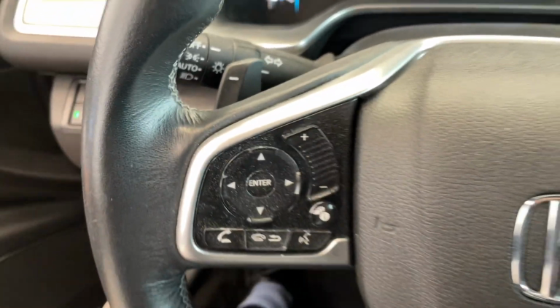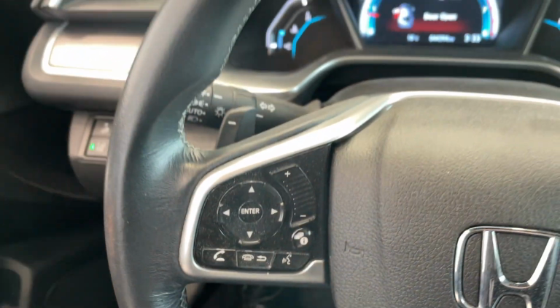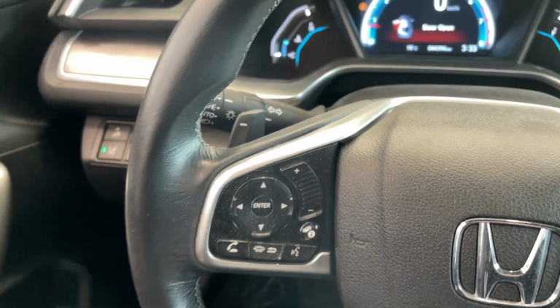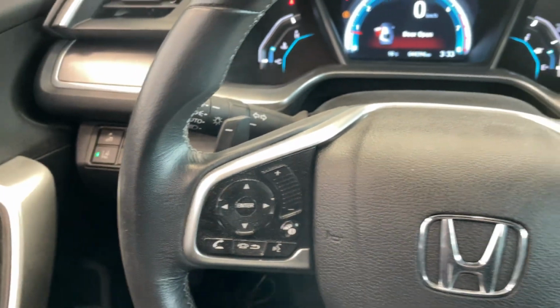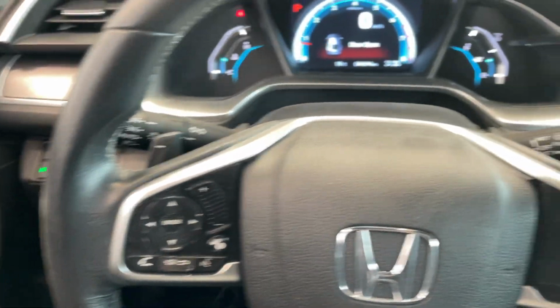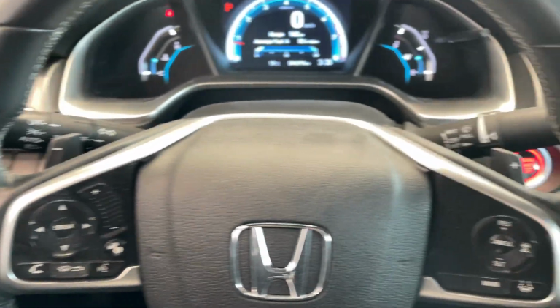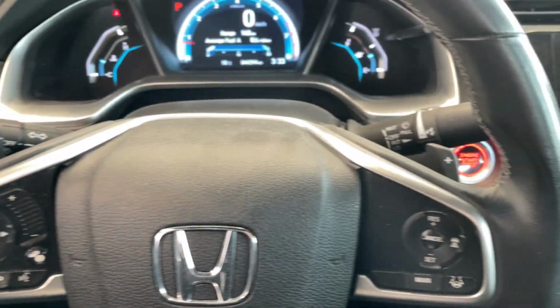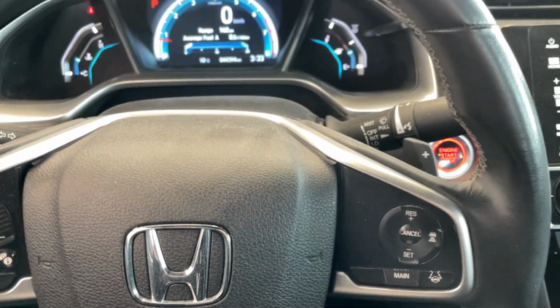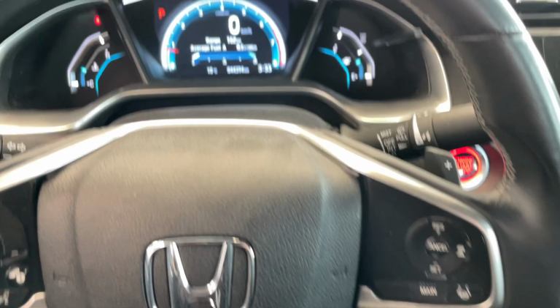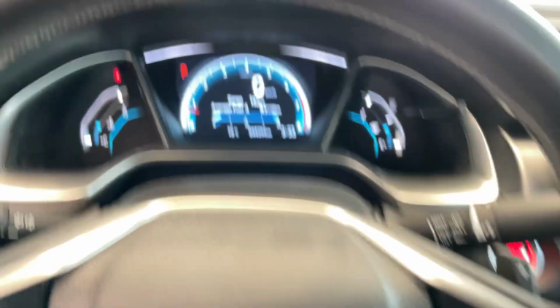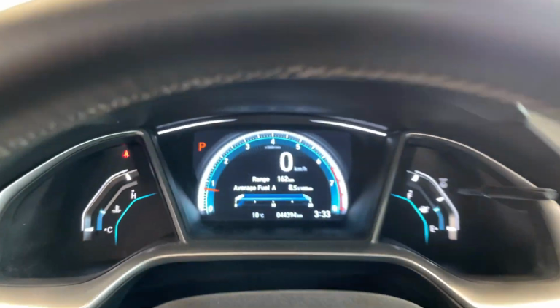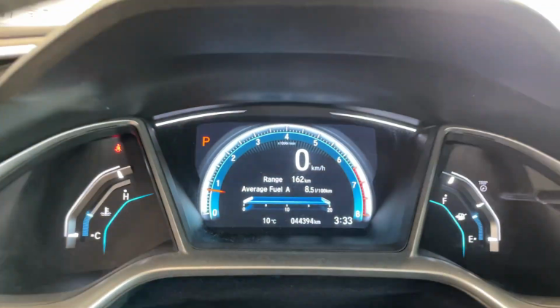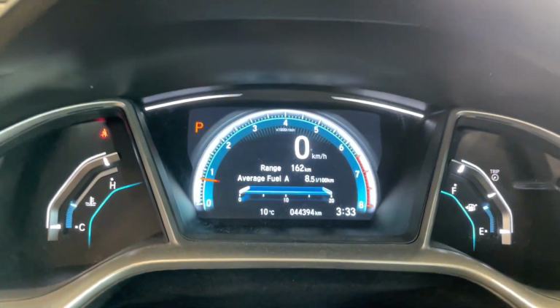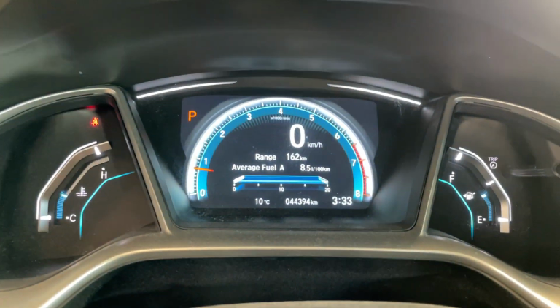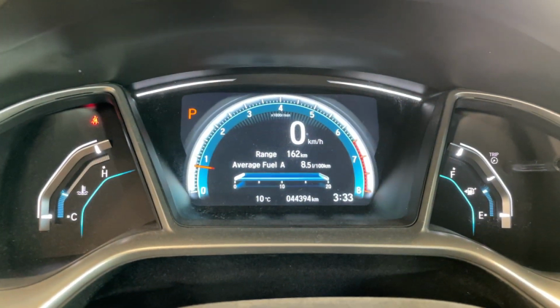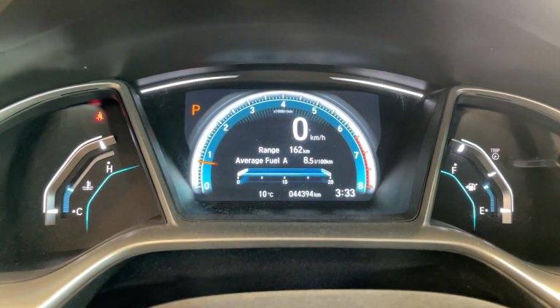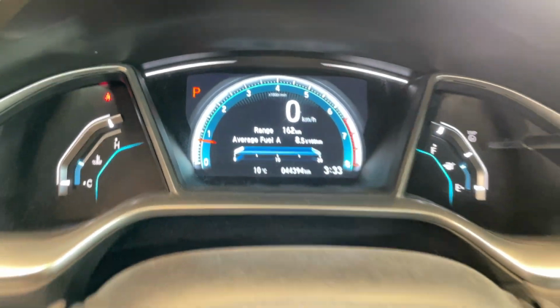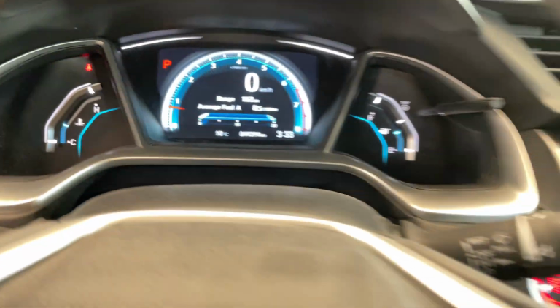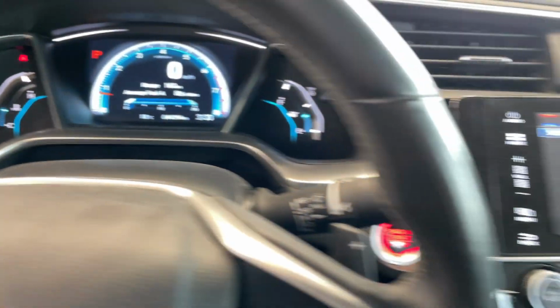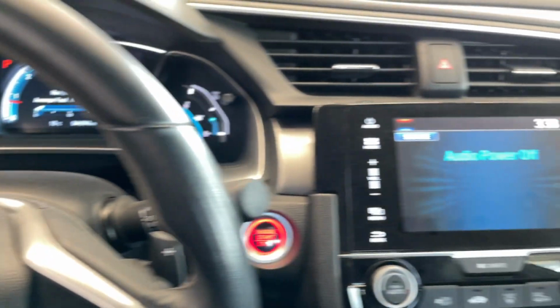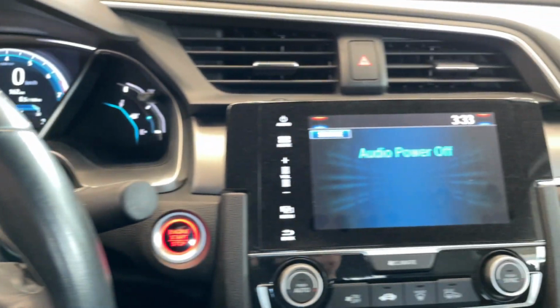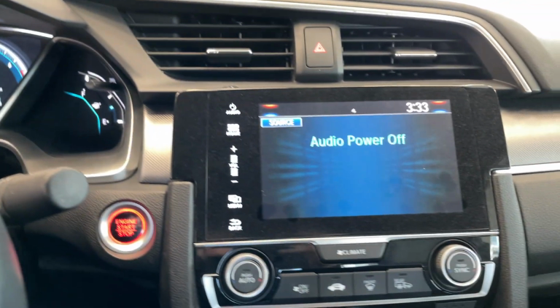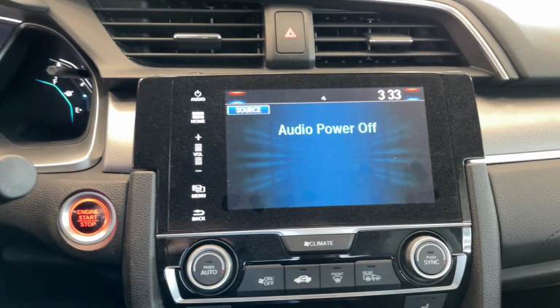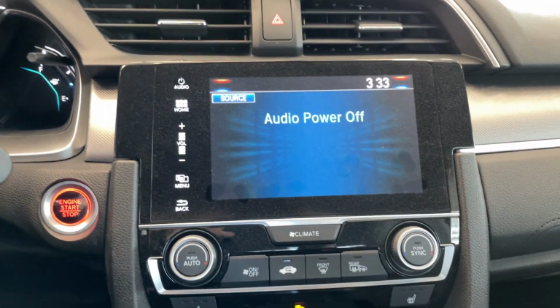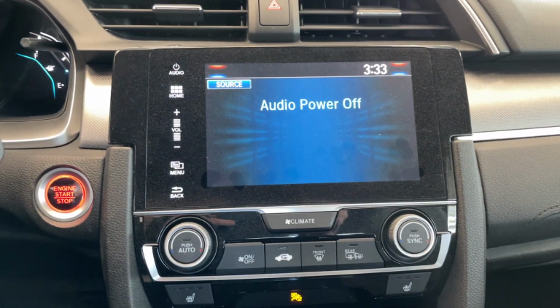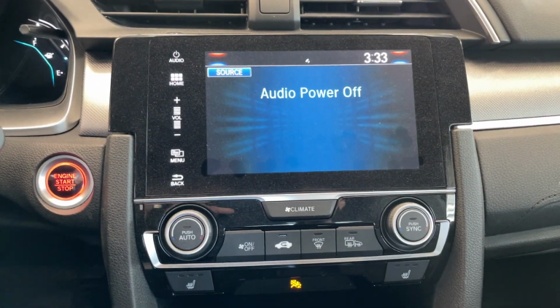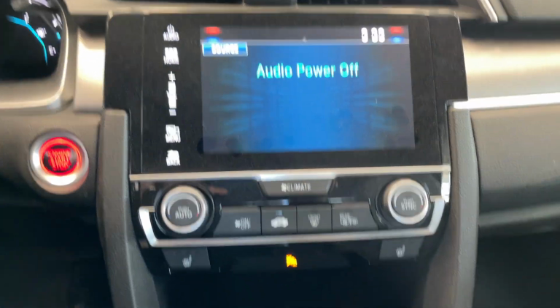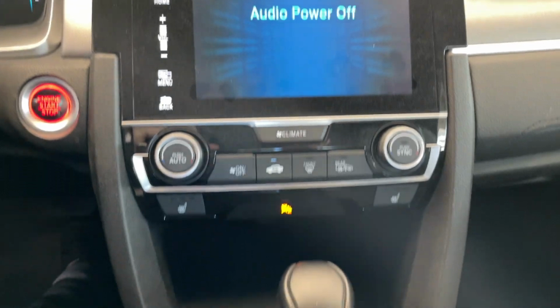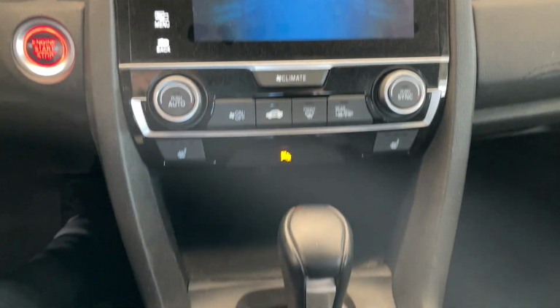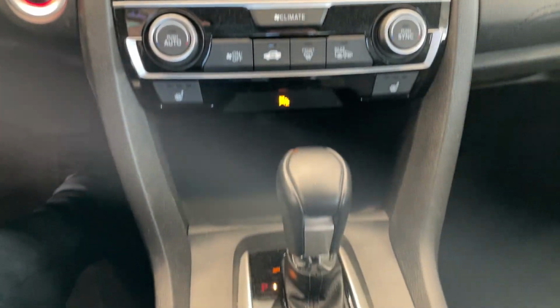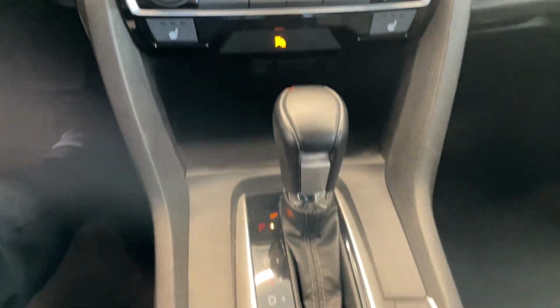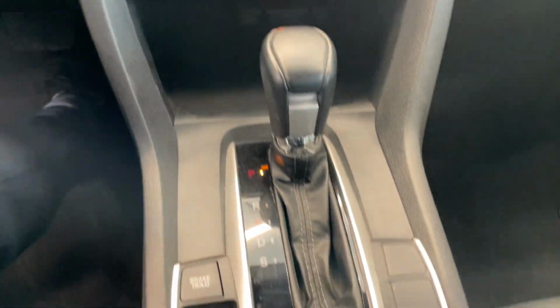You've got all your signal controls and your paddle shifters. This vehicle only has 44,000 kilometers. It also features a touchscreen with Apple CarPlay, Android Auto, and all your controls.